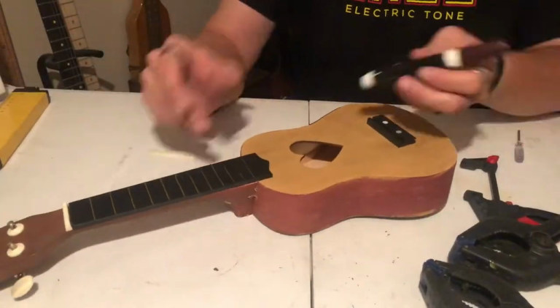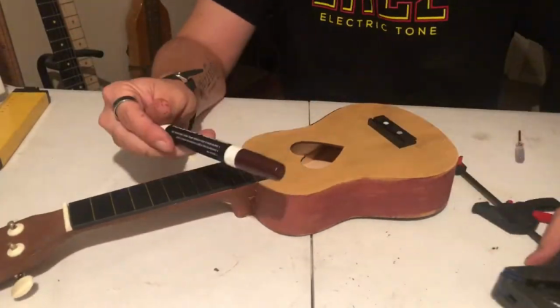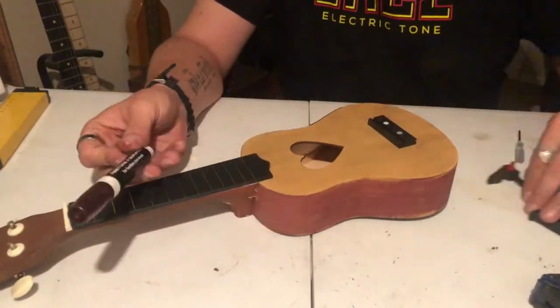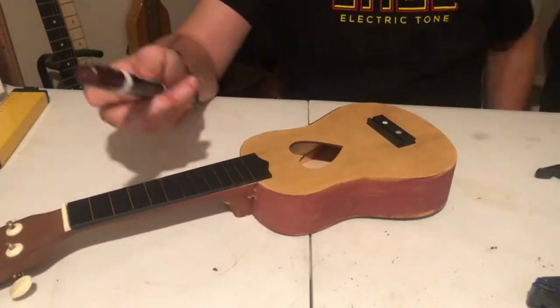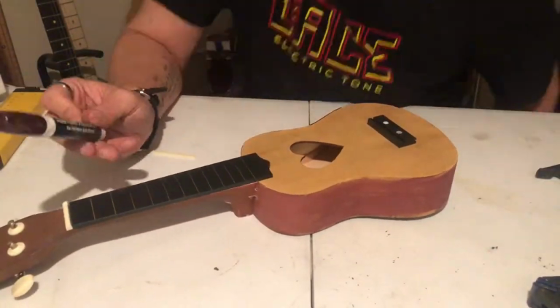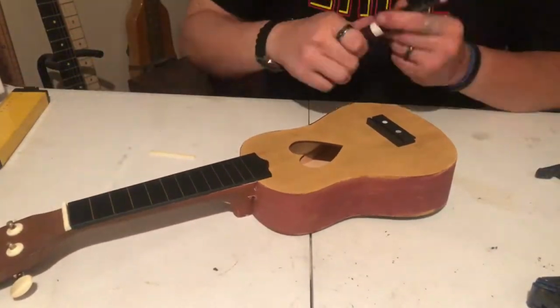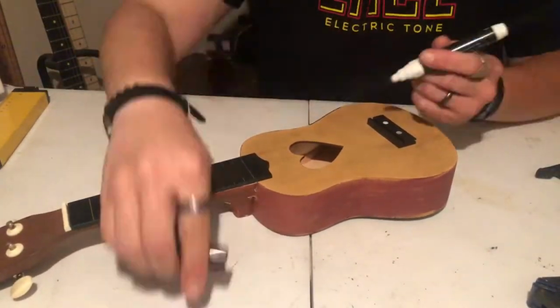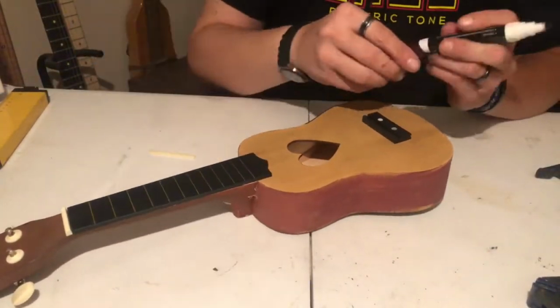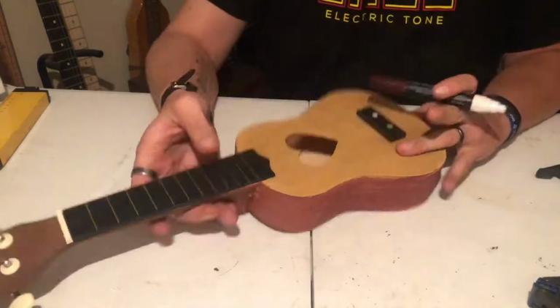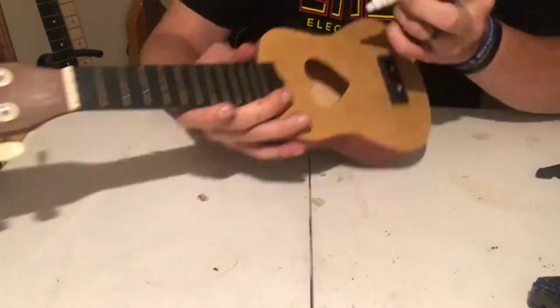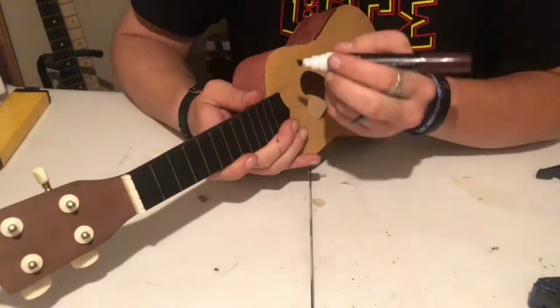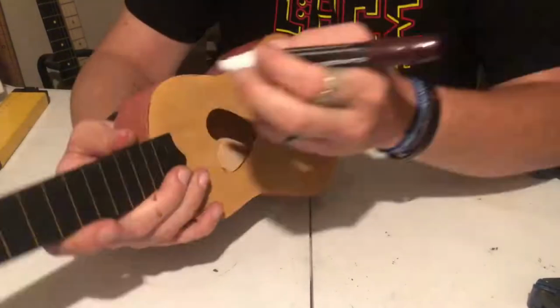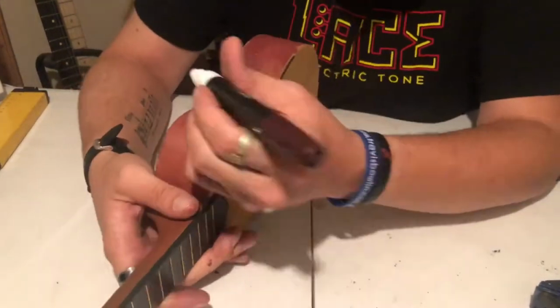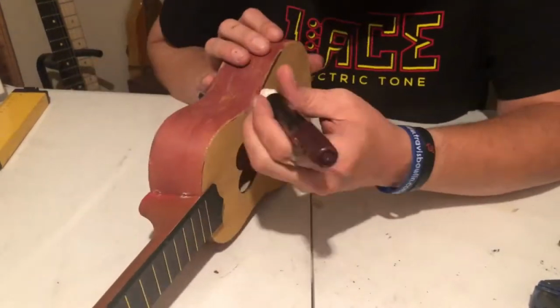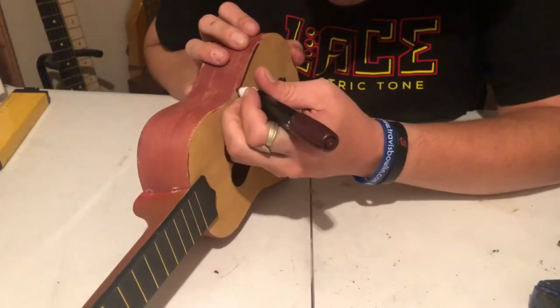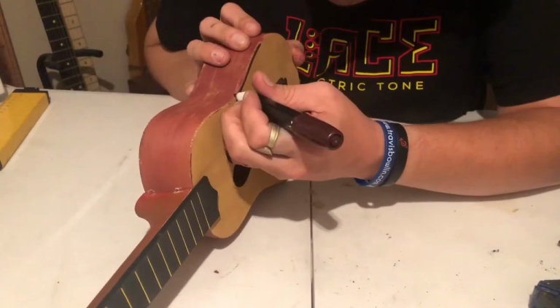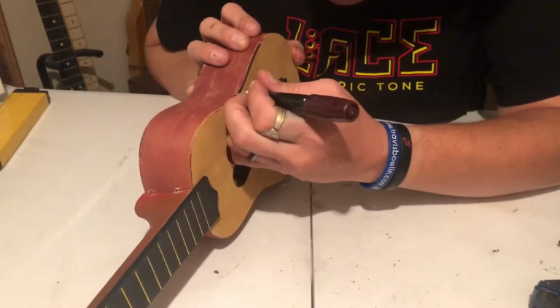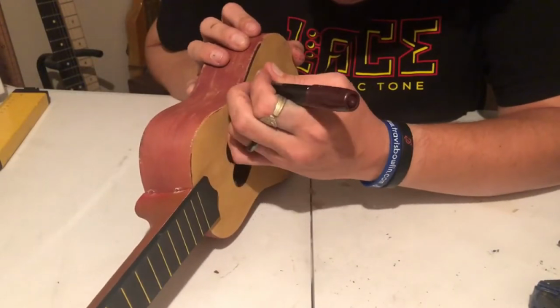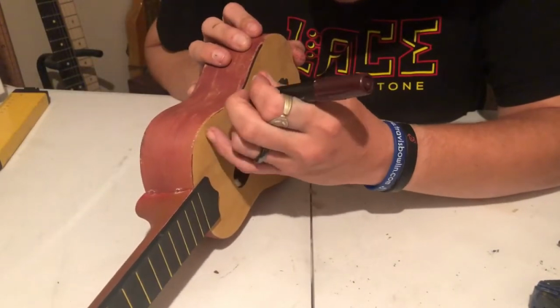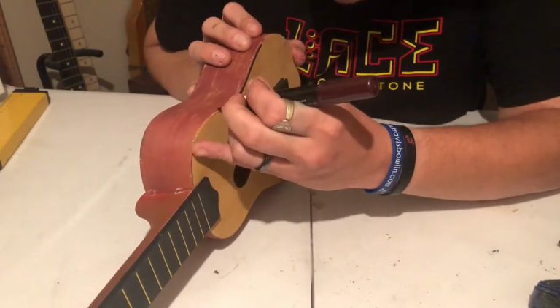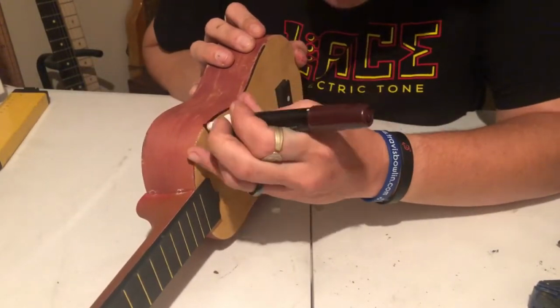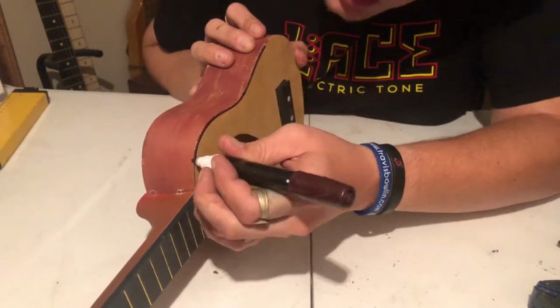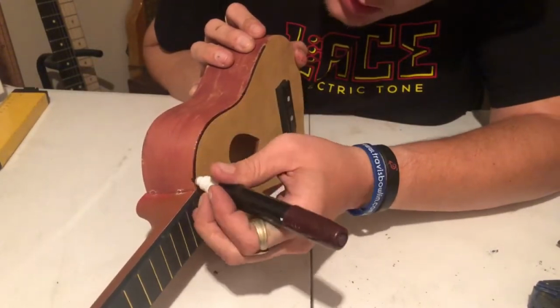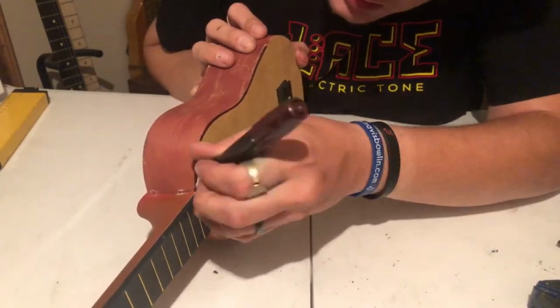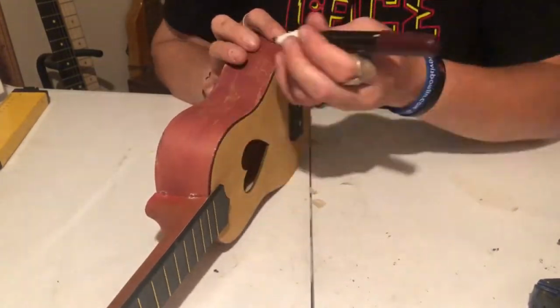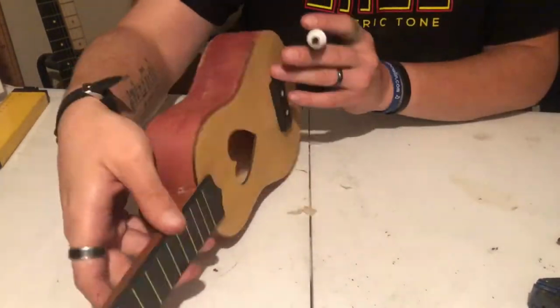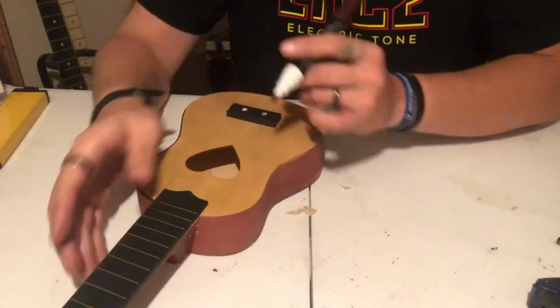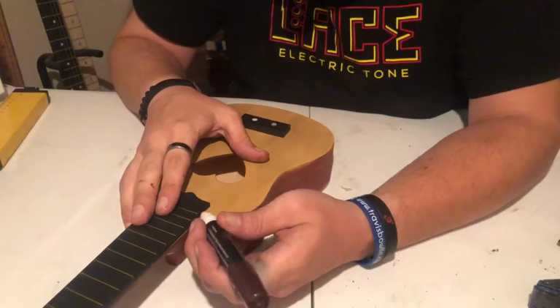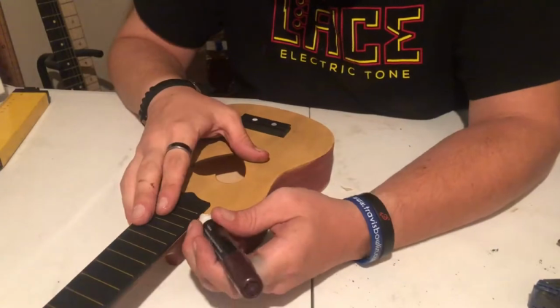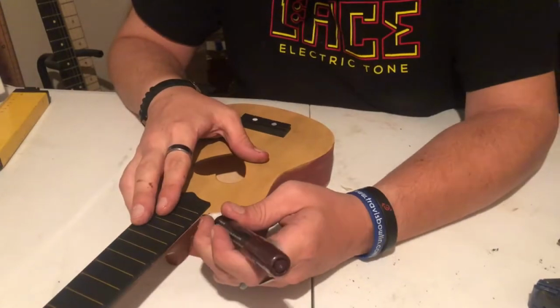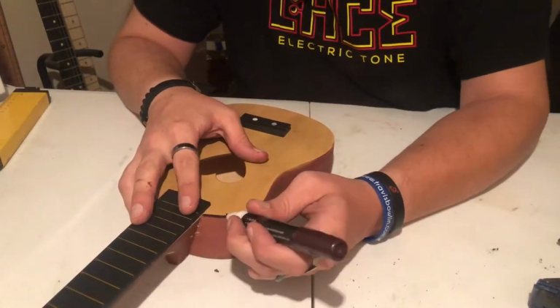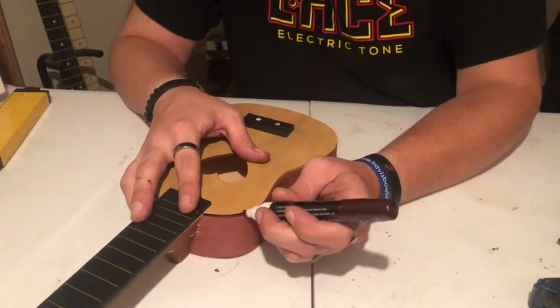I had a brown wood furniture marker and I thought it would be cool to do a faux inlay around the ukulele body and the sound hole.